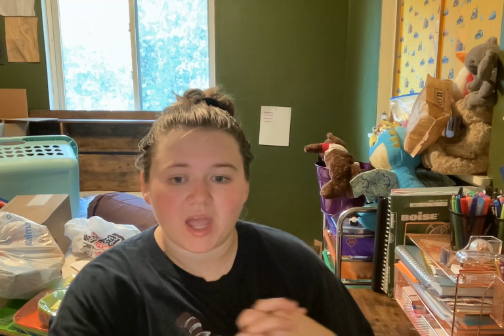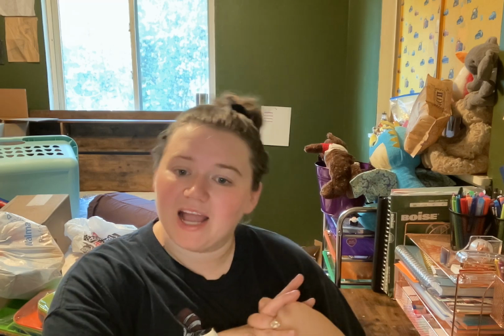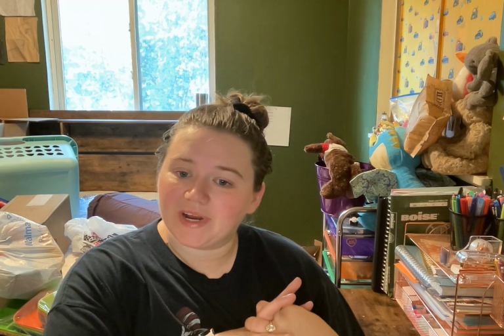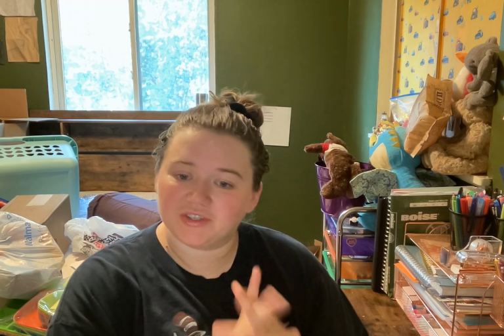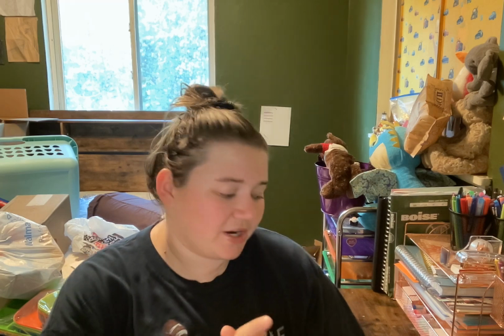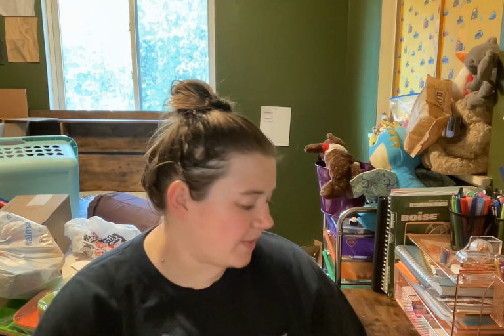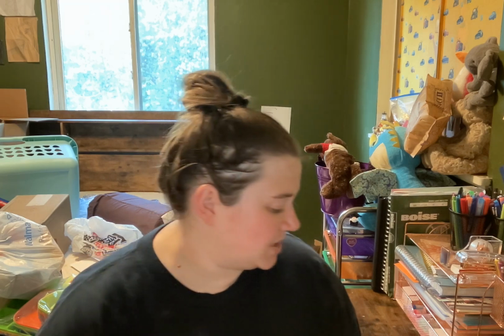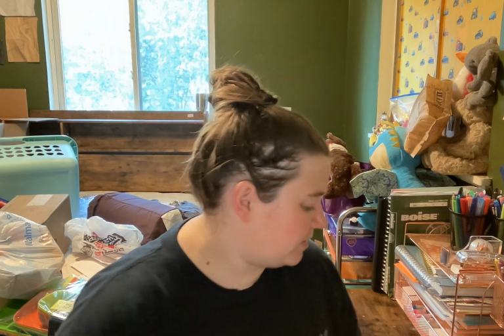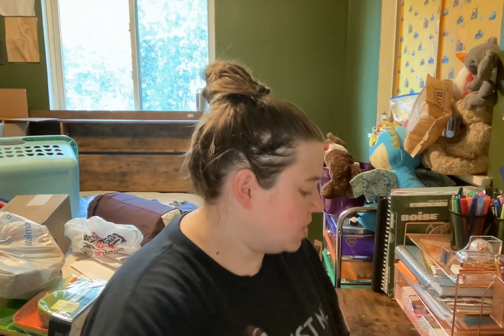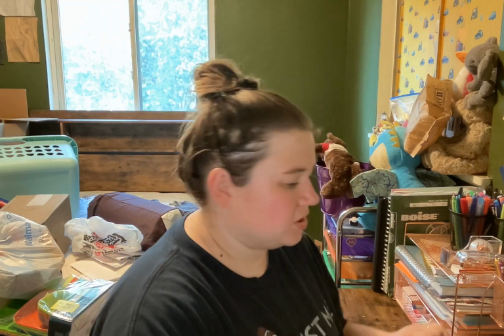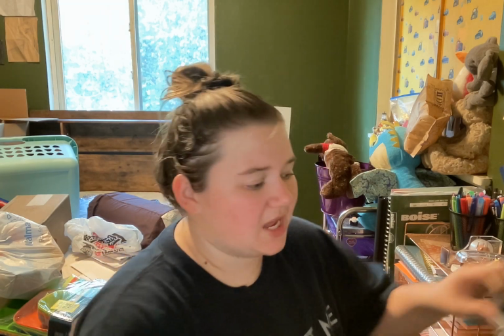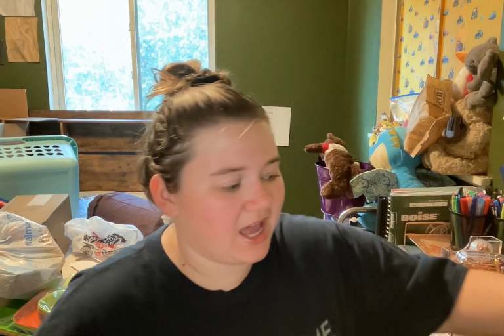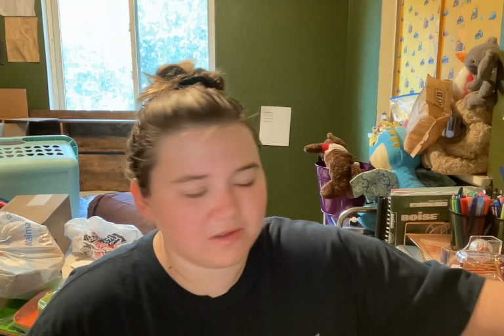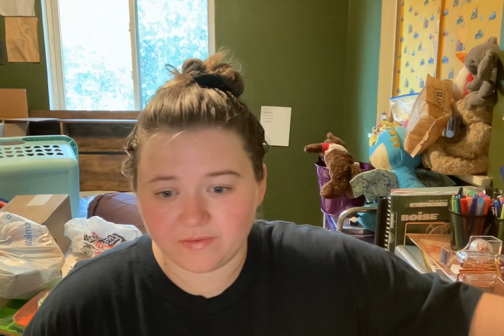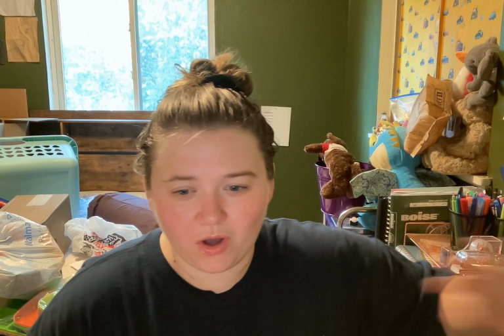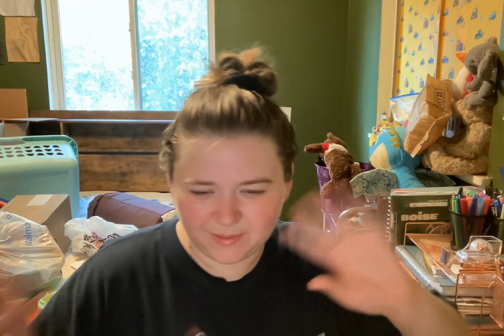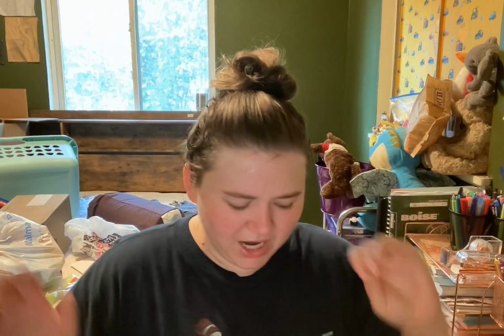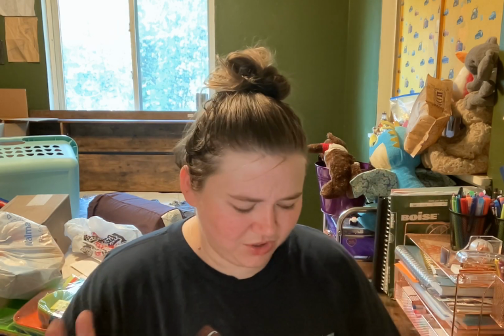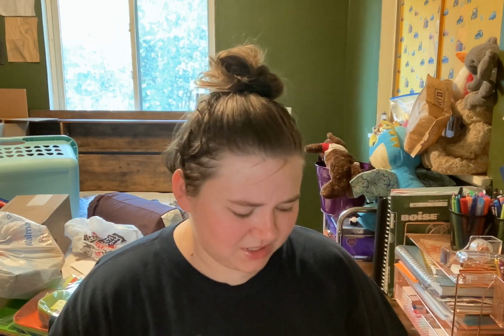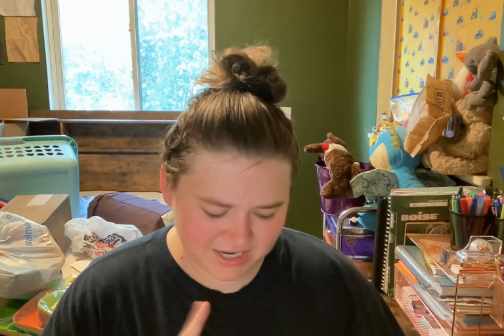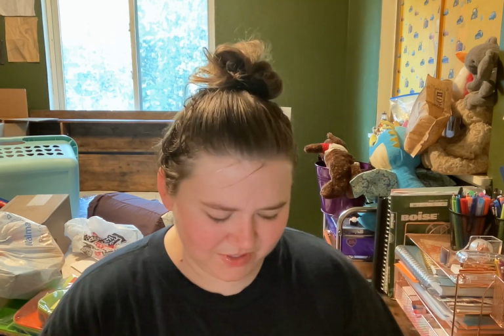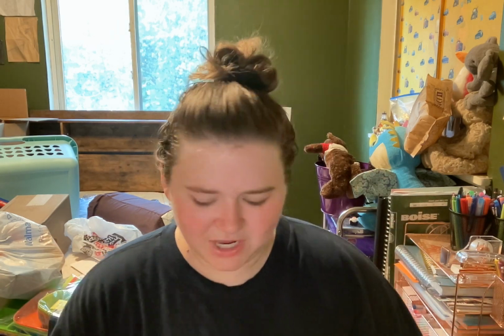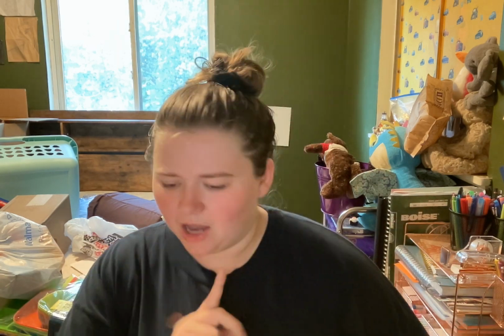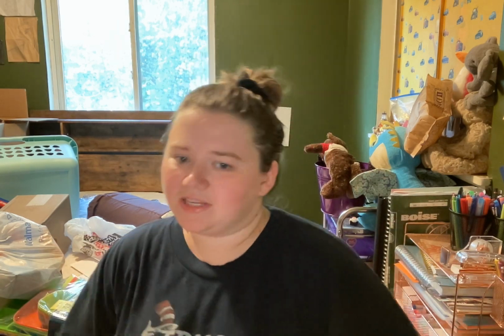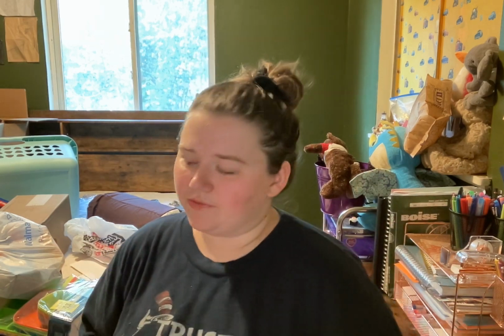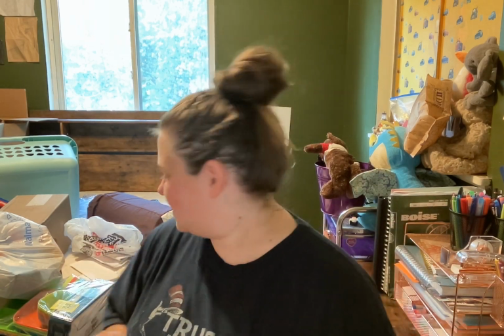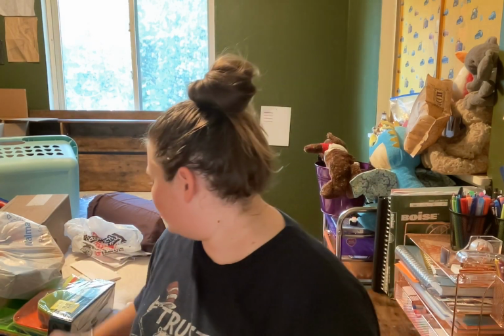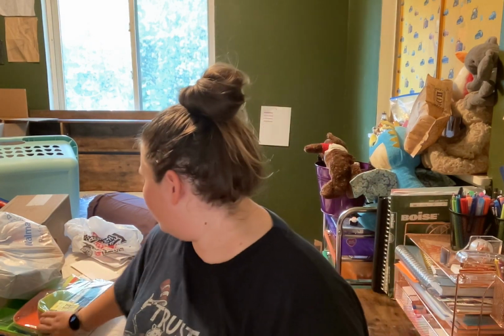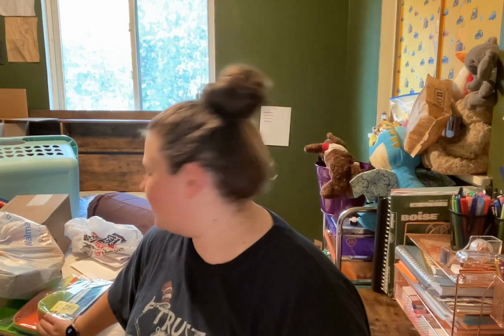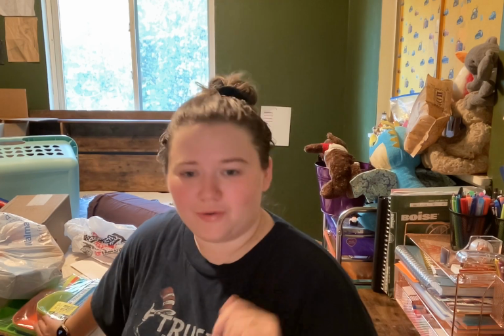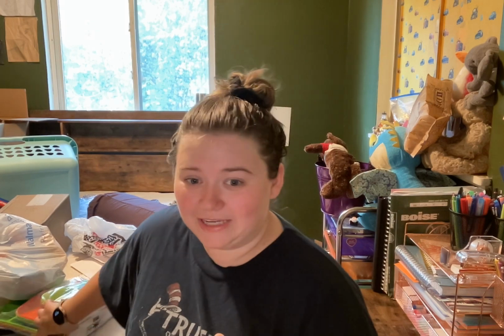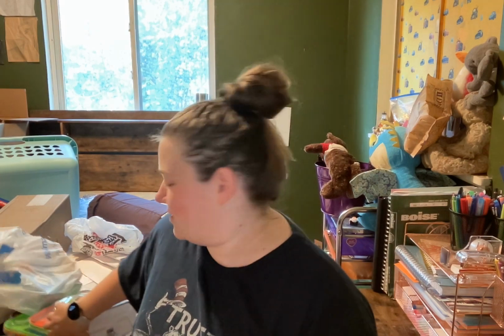Hi everybody, it's Christine here and welcome back to my channel. Today I have a little bit of a haul and something kind of new which kind of confuses me. I'm going to save that one for last though, so we'll get into everything.